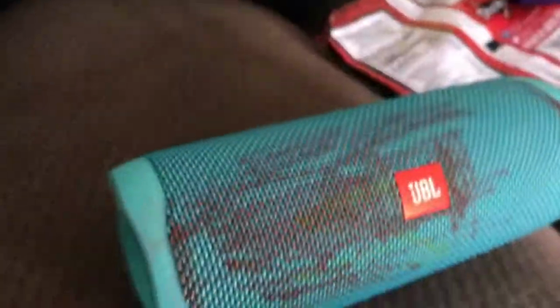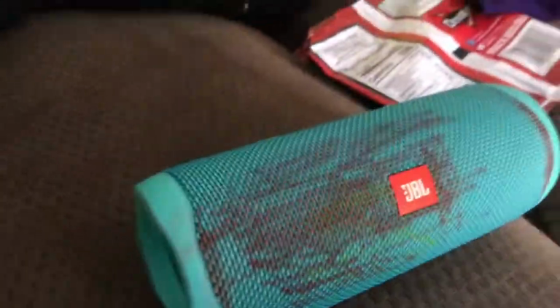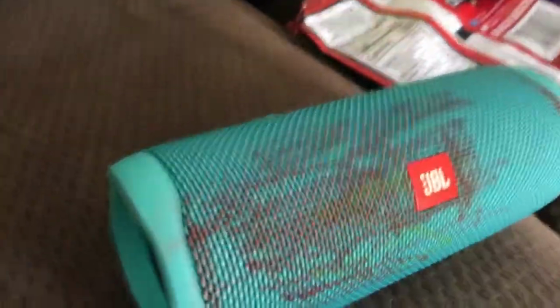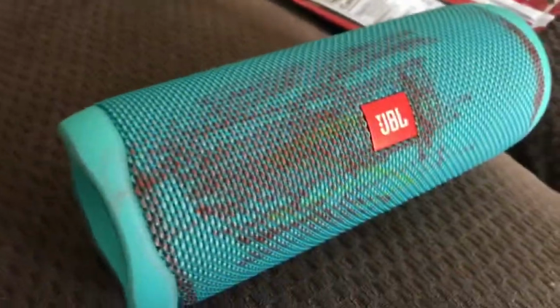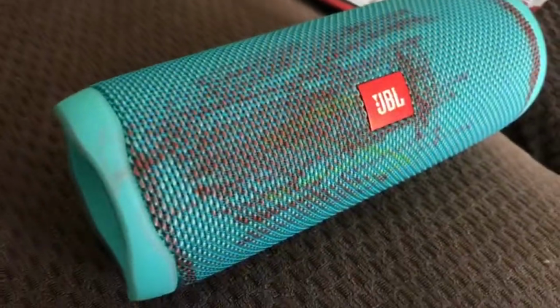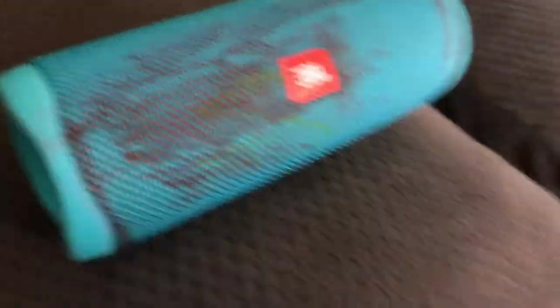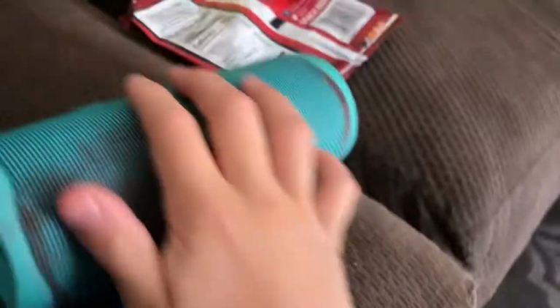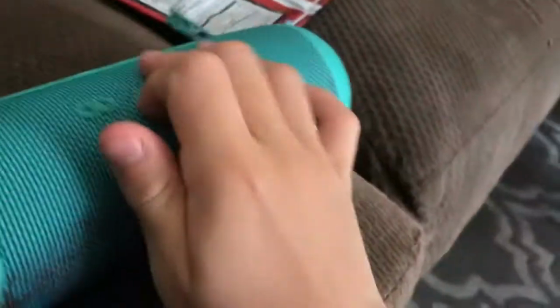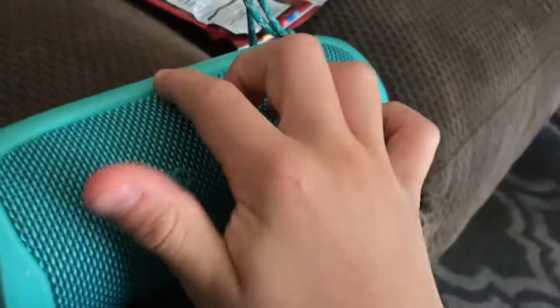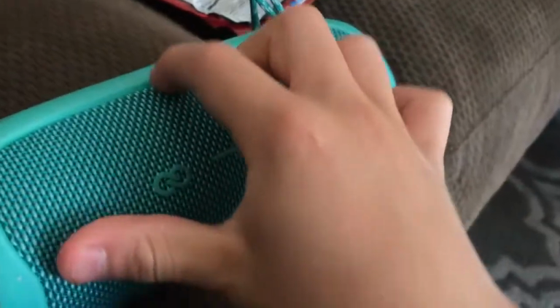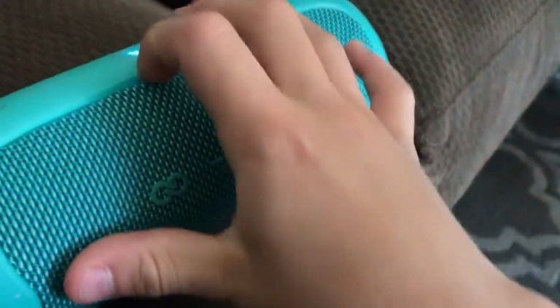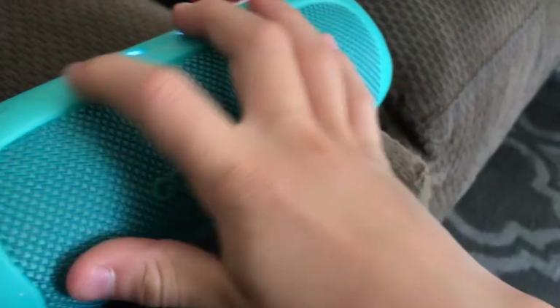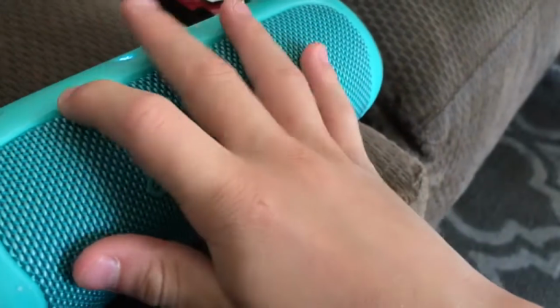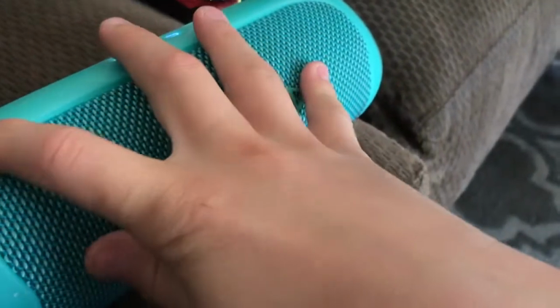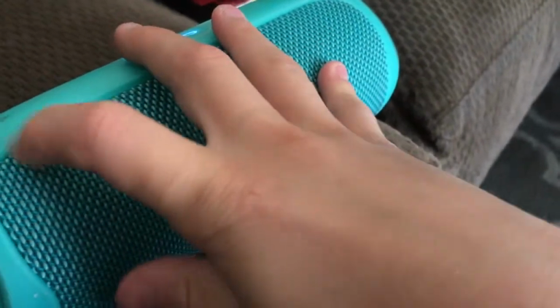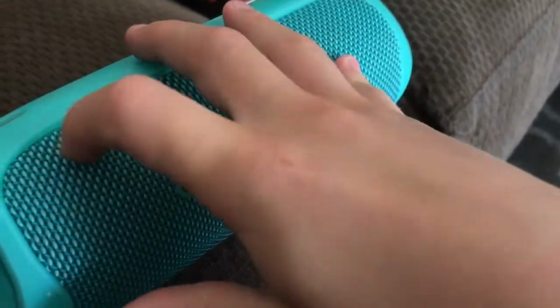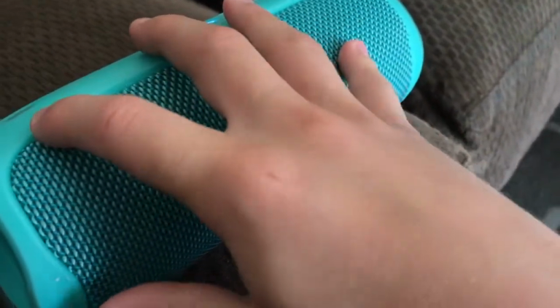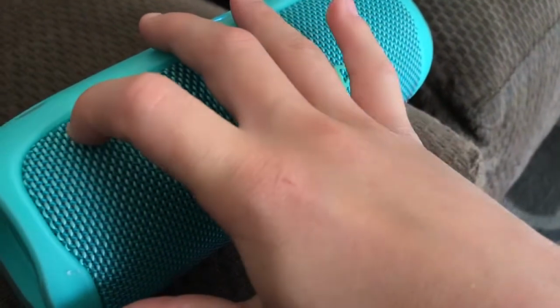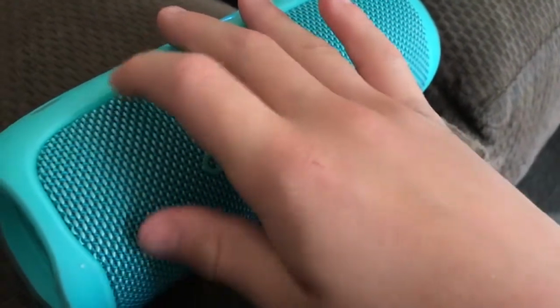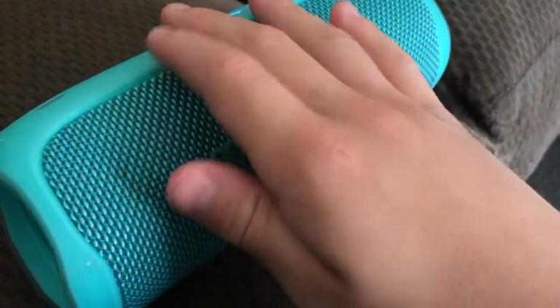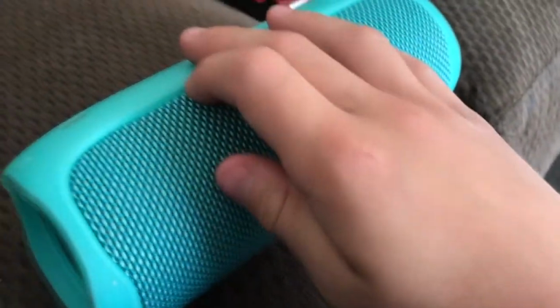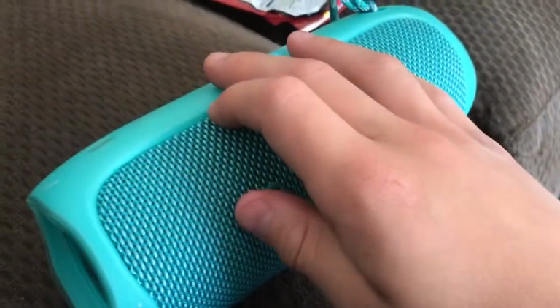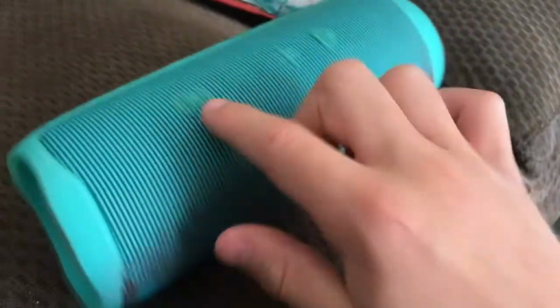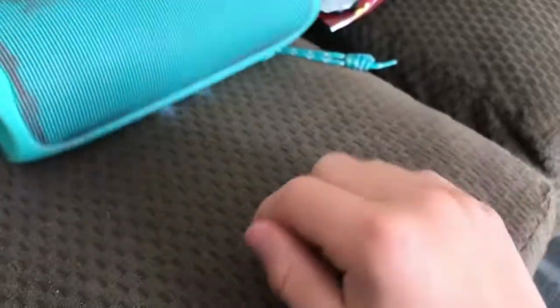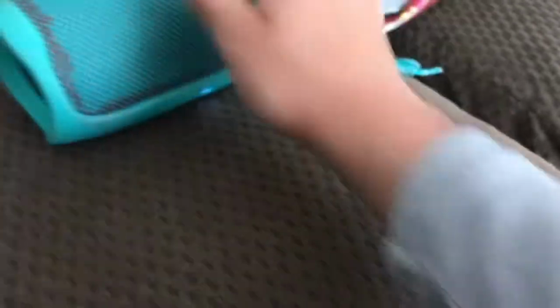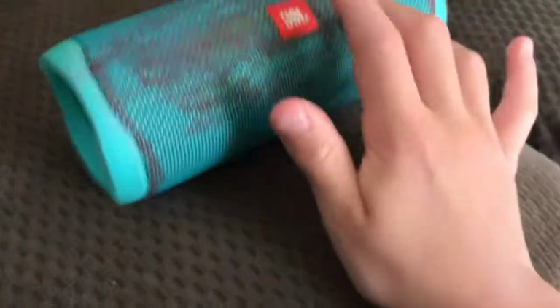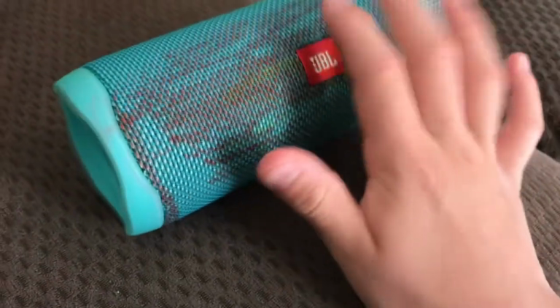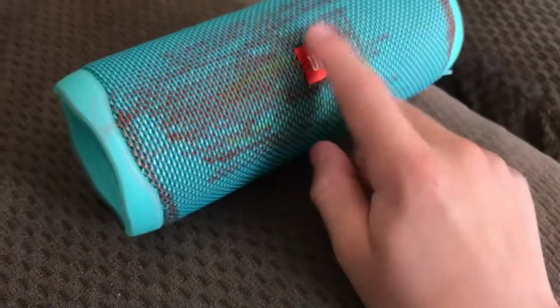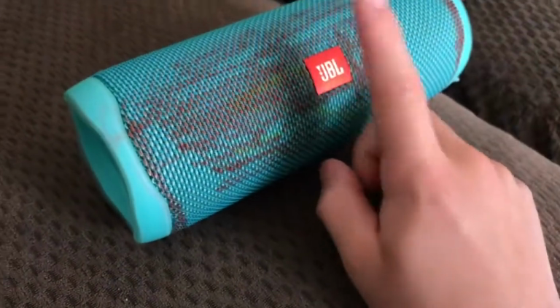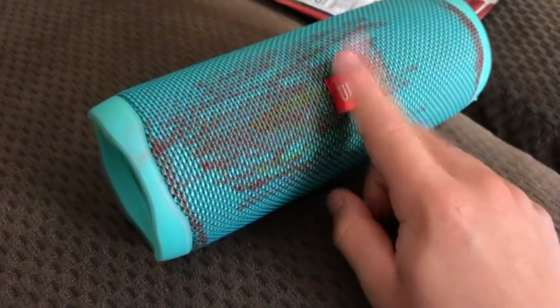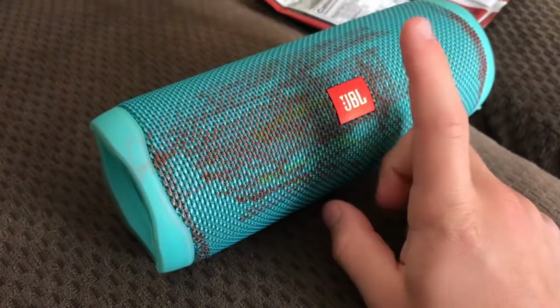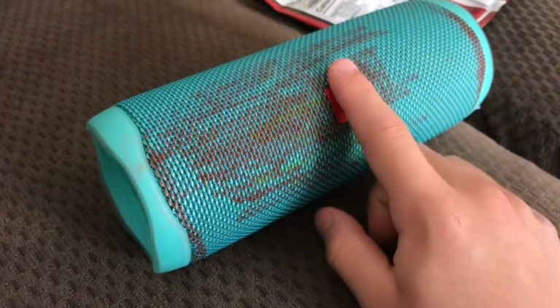It also comes with a thing where you can take off the covers to refresh and wash them, even though I just like to take it off just to see it. And I also wash it since this speaker is a waterproof speaker.